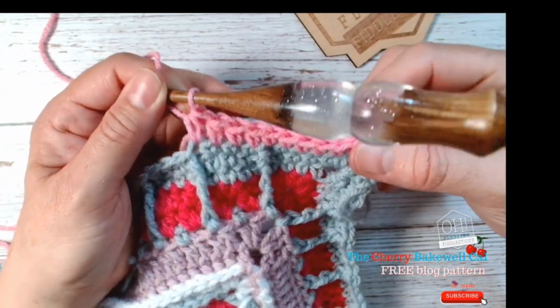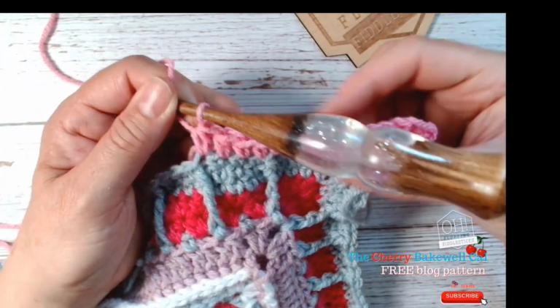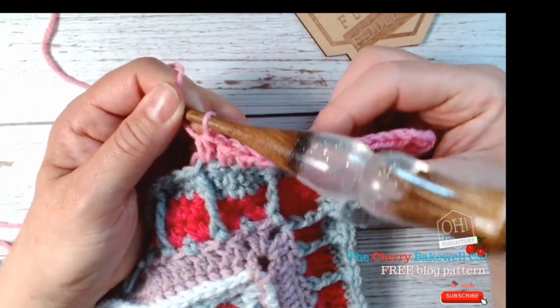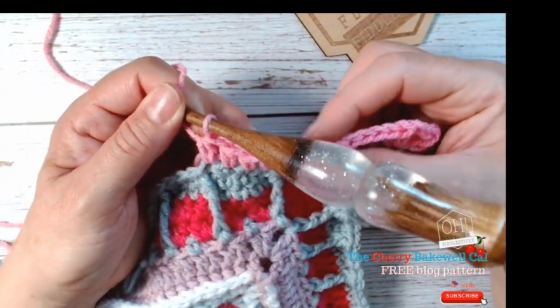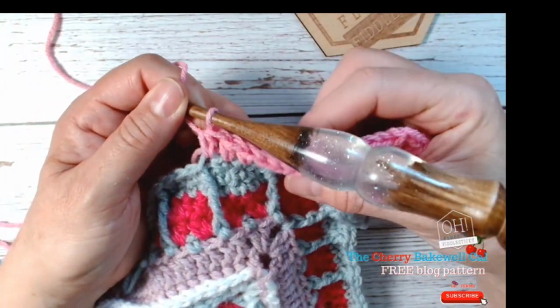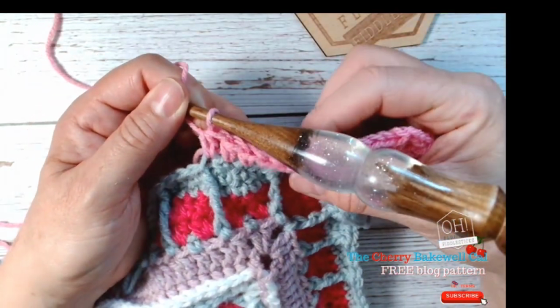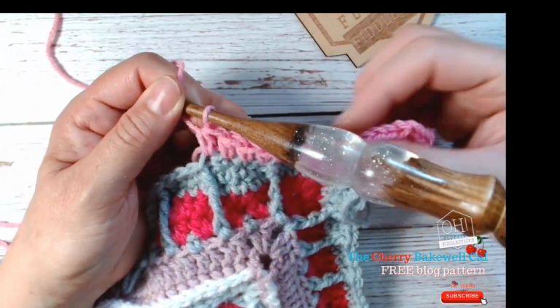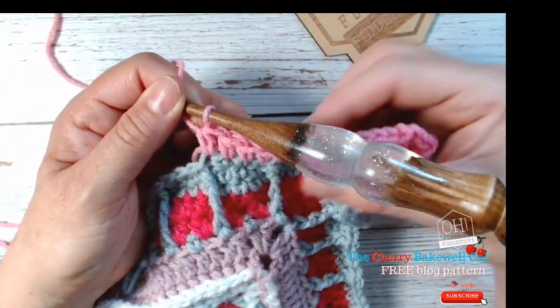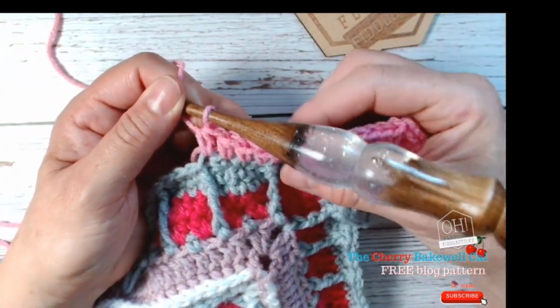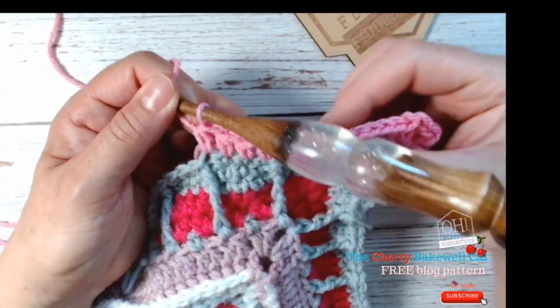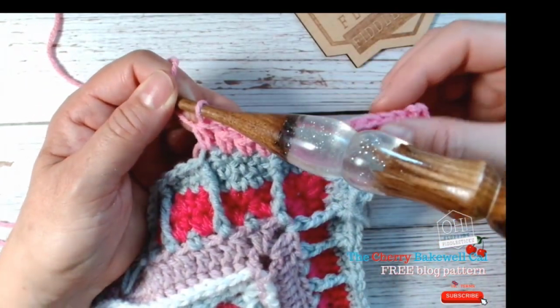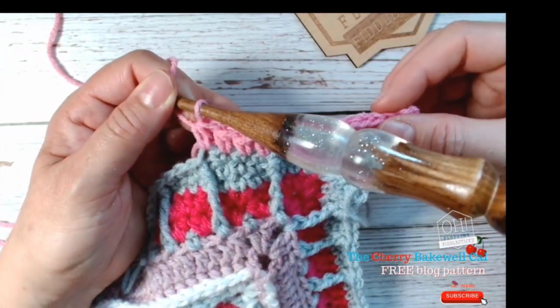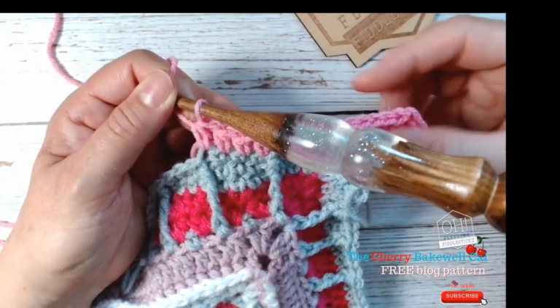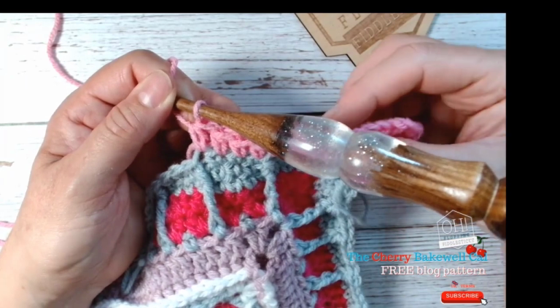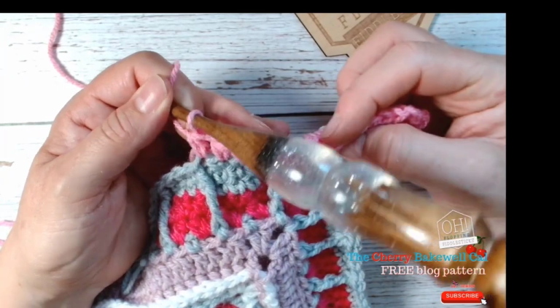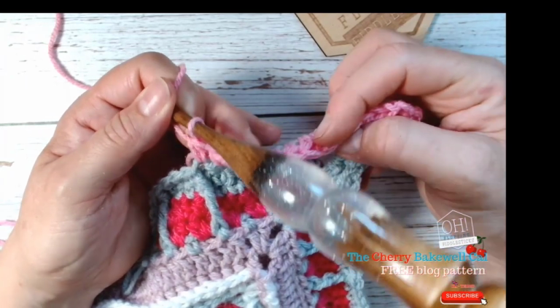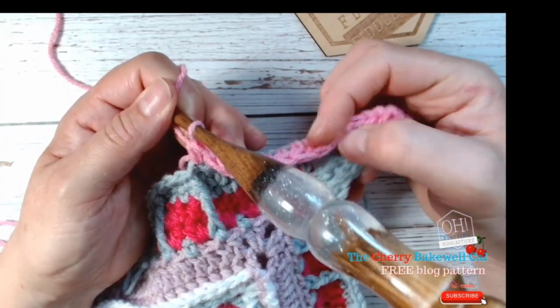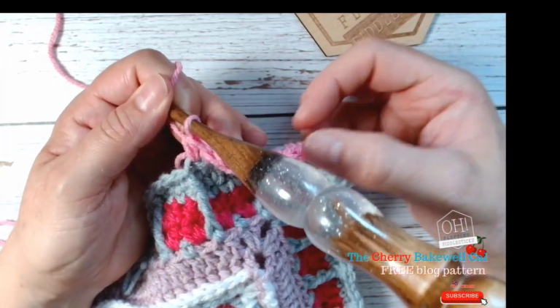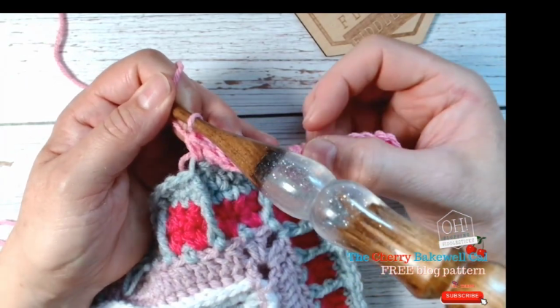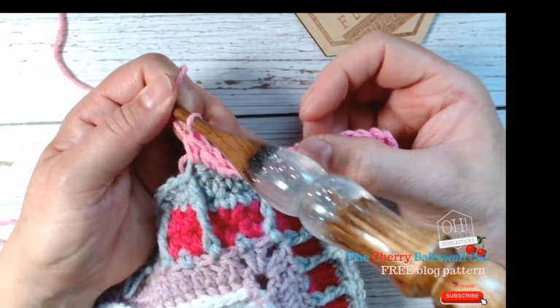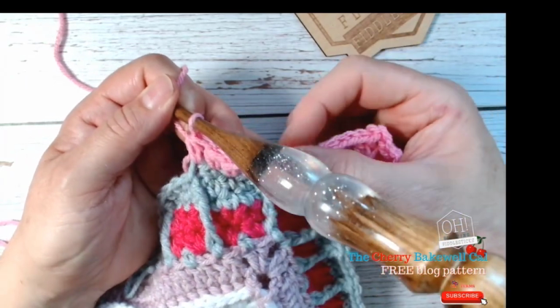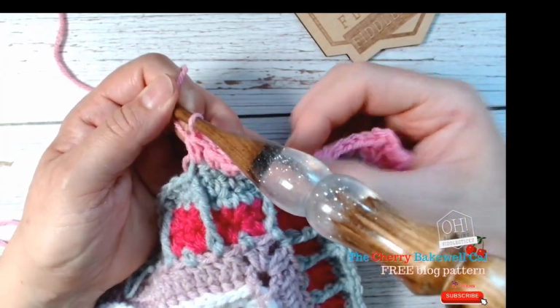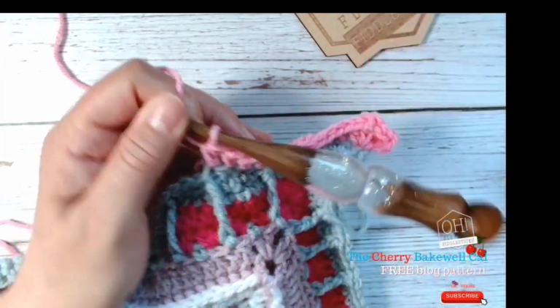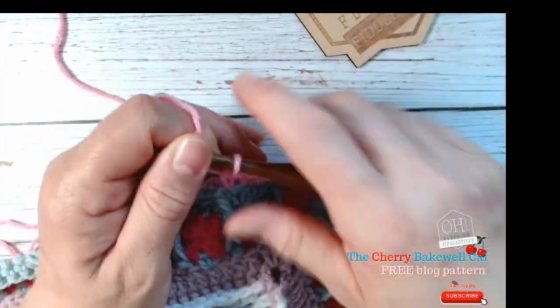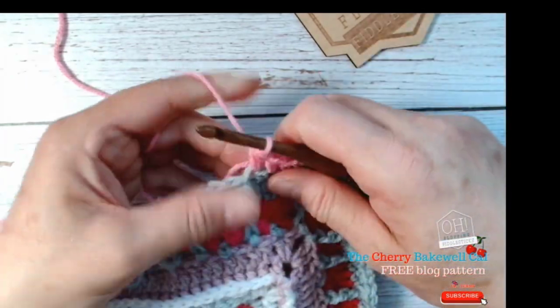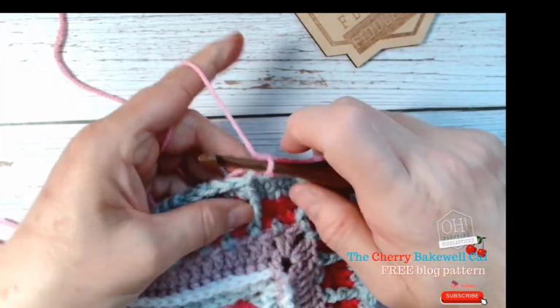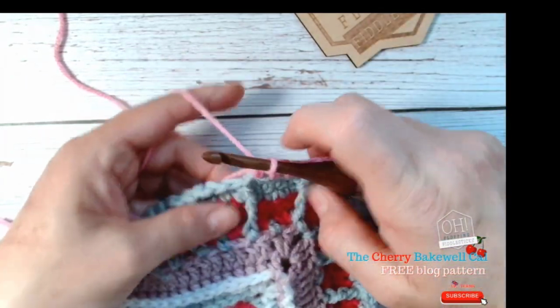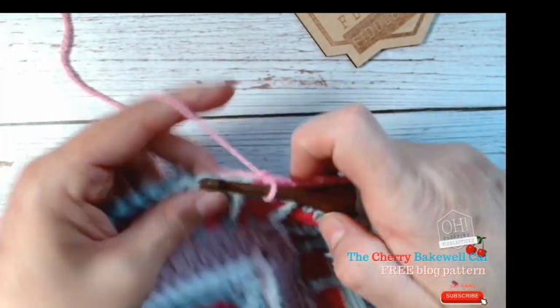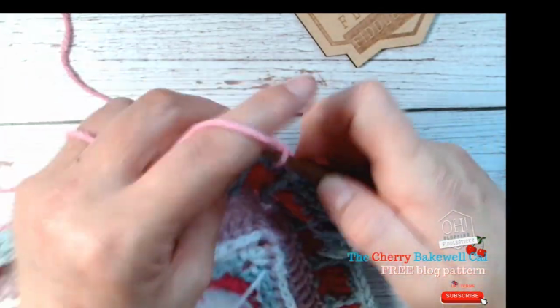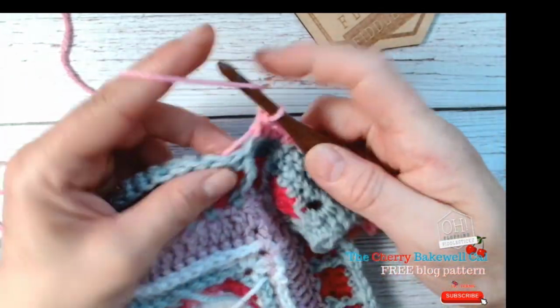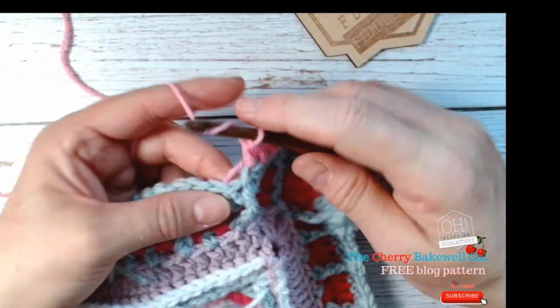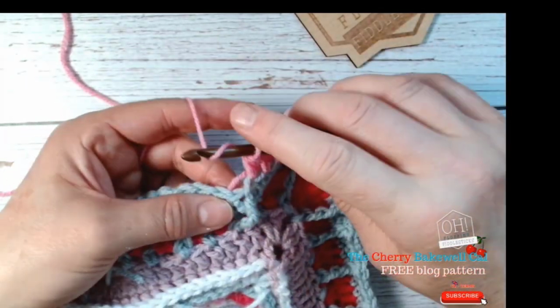You can see how this is looking really nice. We're not doing any back posts right now — what we're going to do in a bit is come back and do that one last row with back posts, so it pushes and frames everything out nicely.